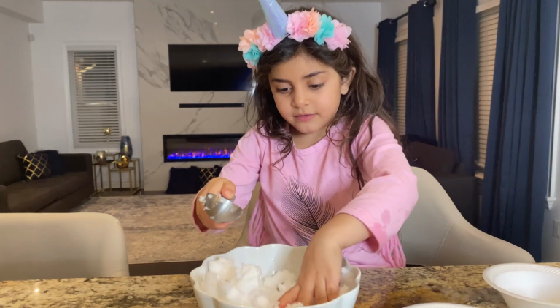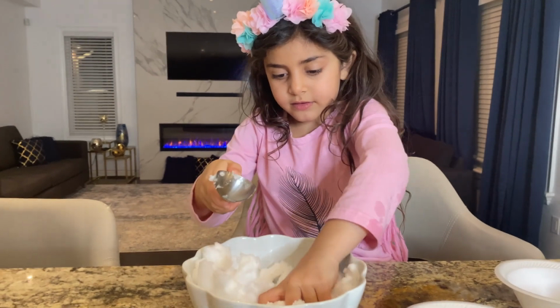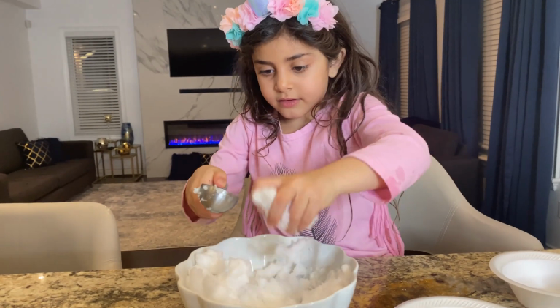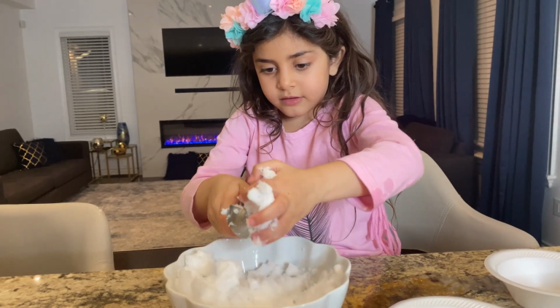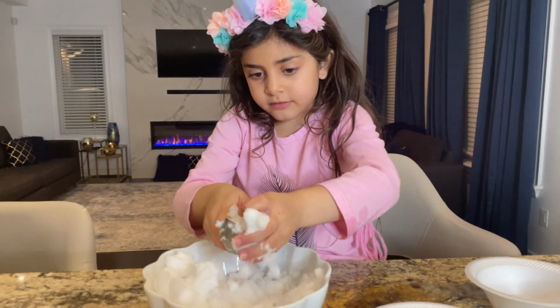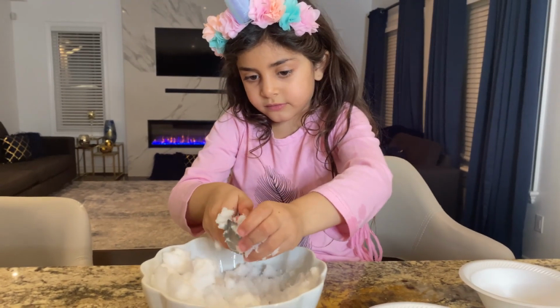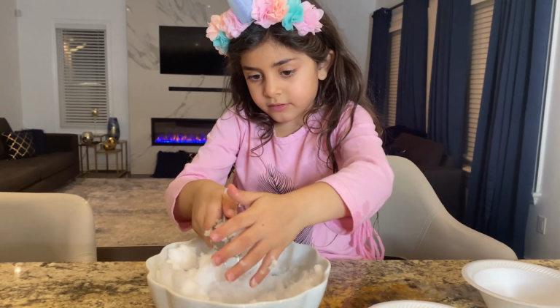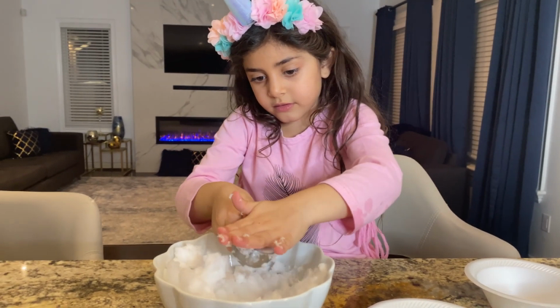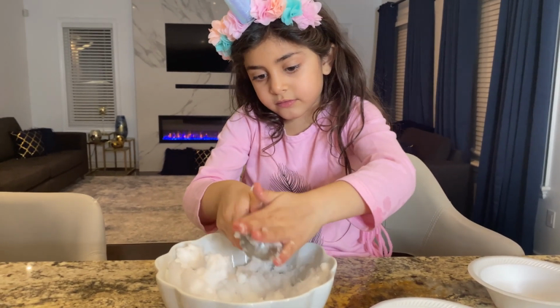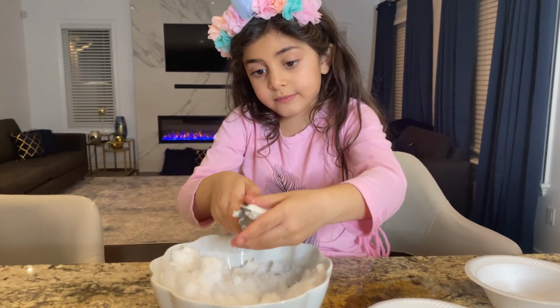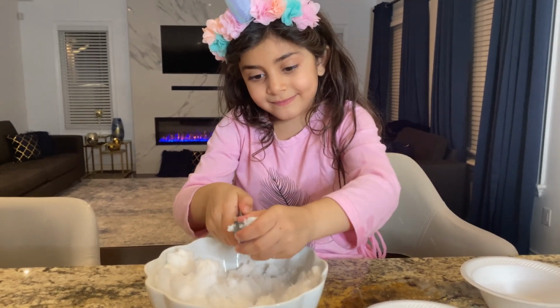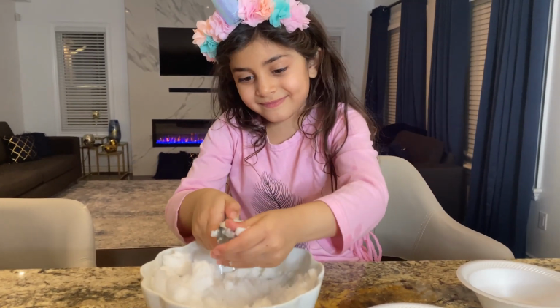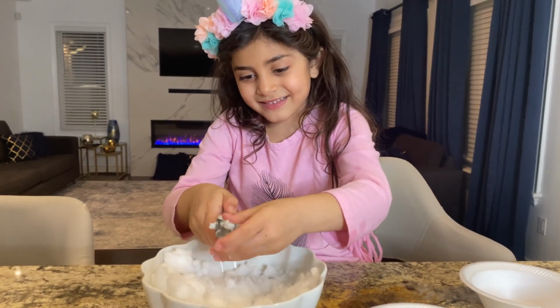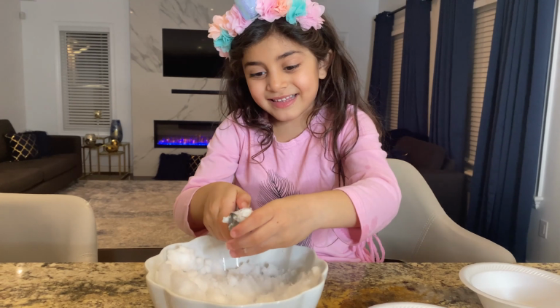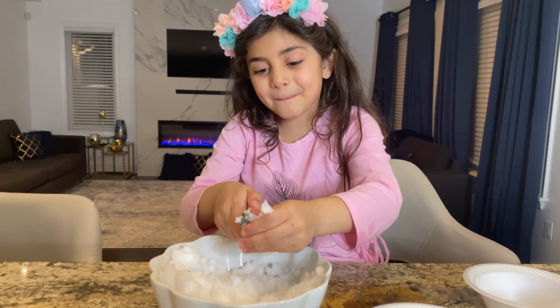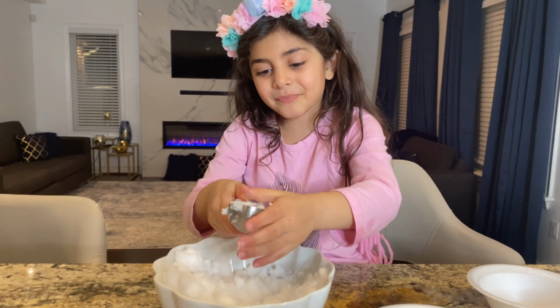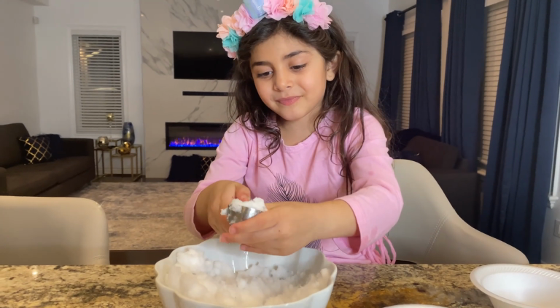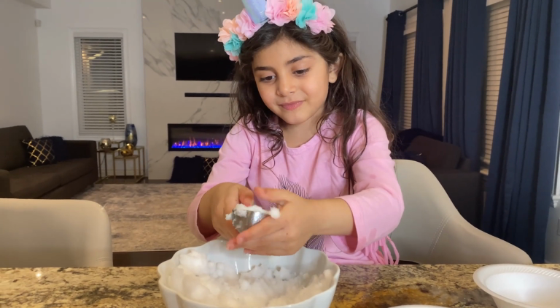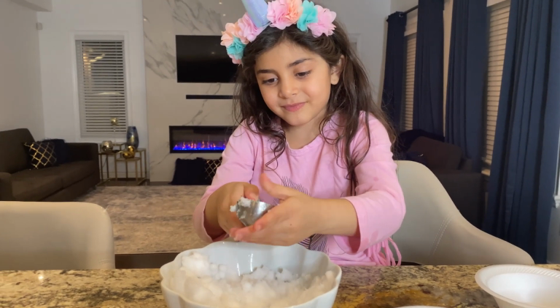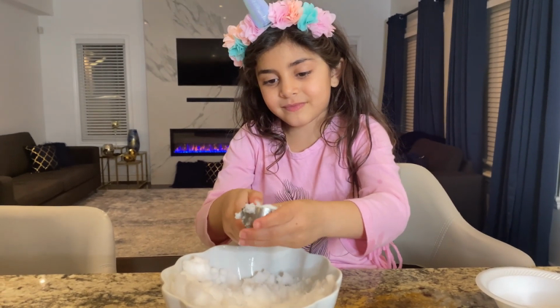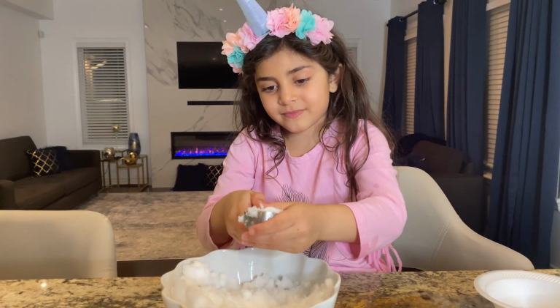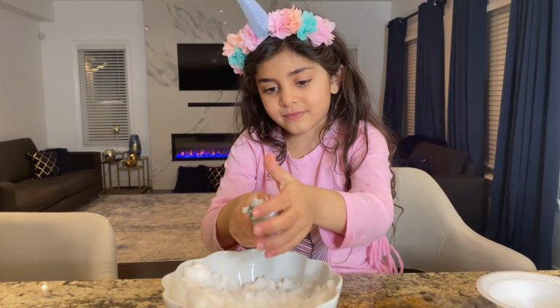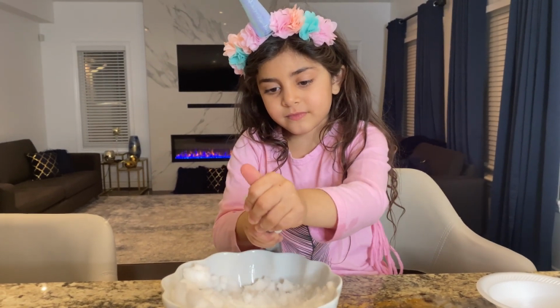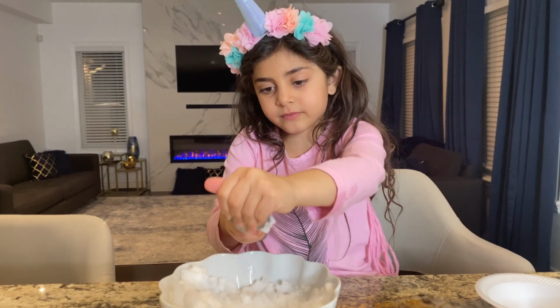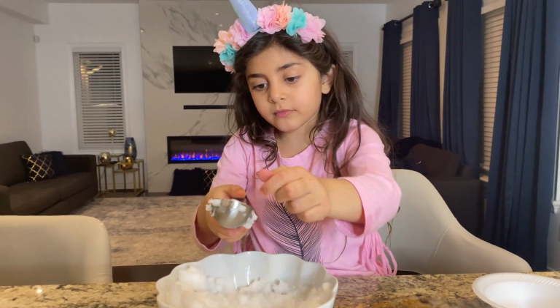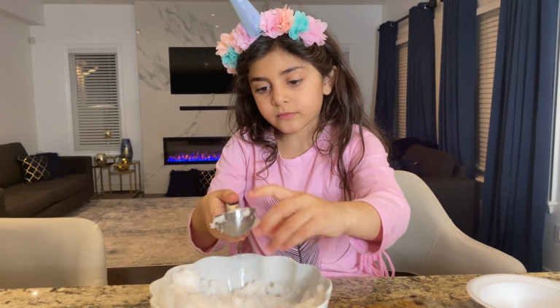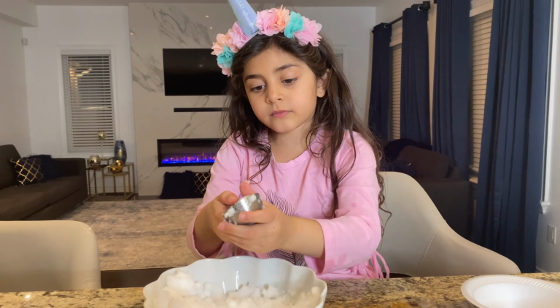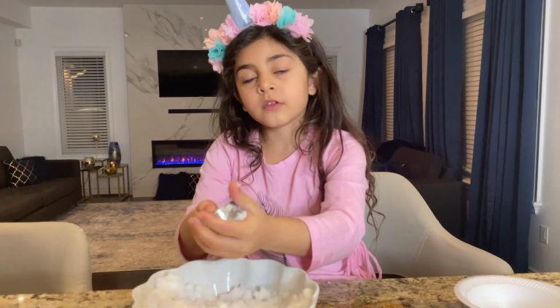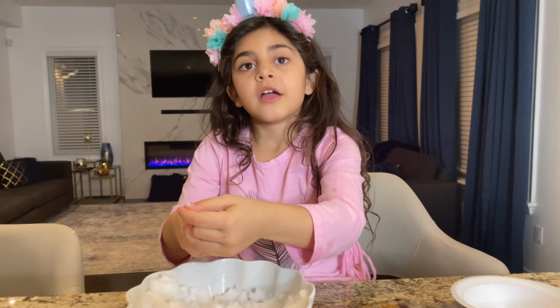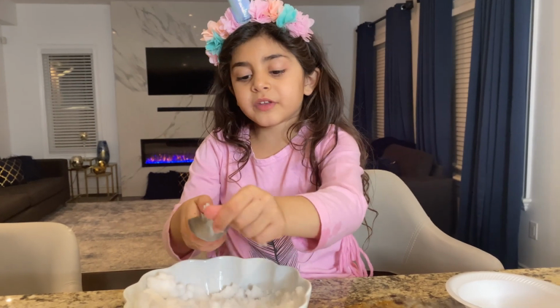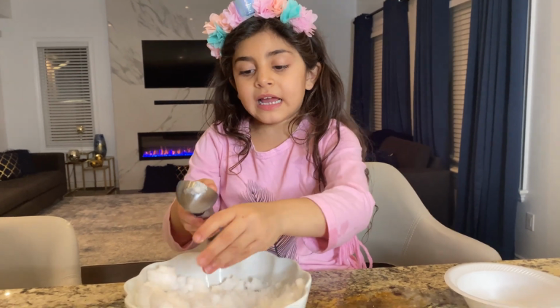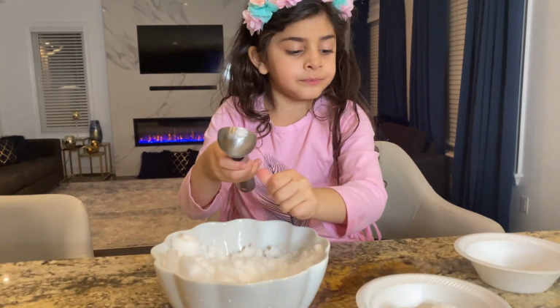Let's do this, Sally. Sally loves to make some experiments. So how does it feel, the snow? It's cold and soft?